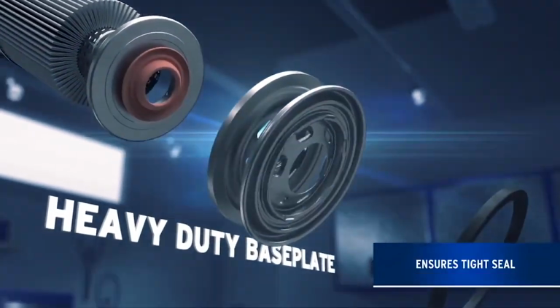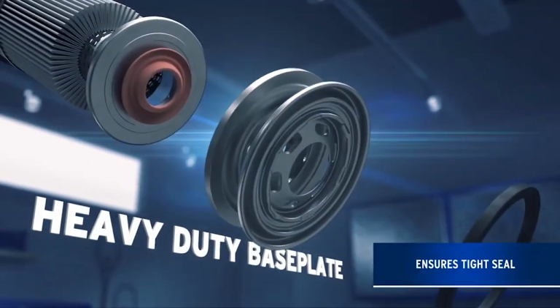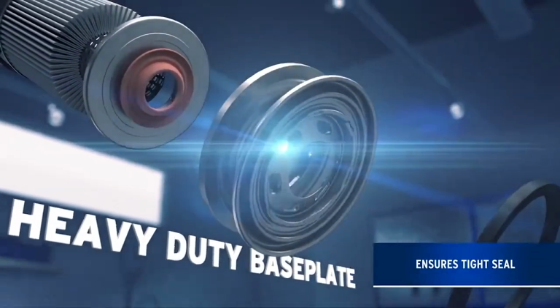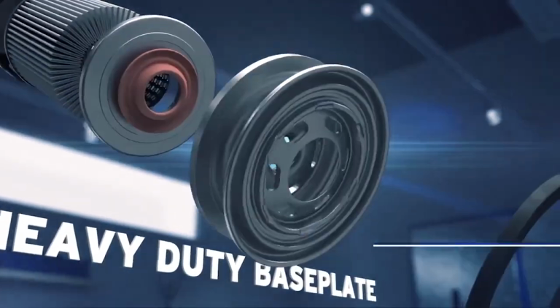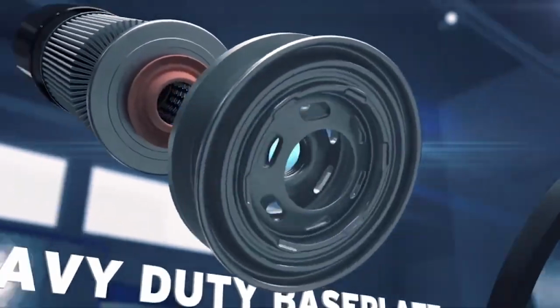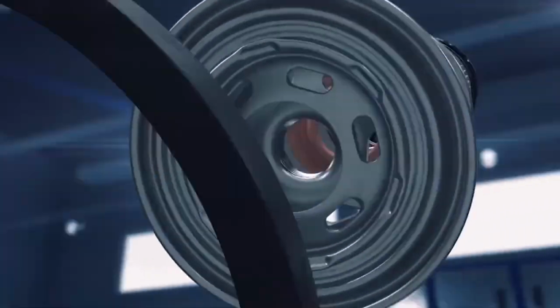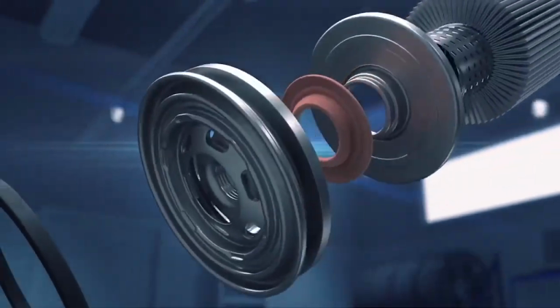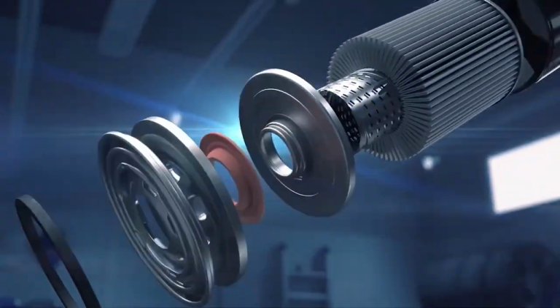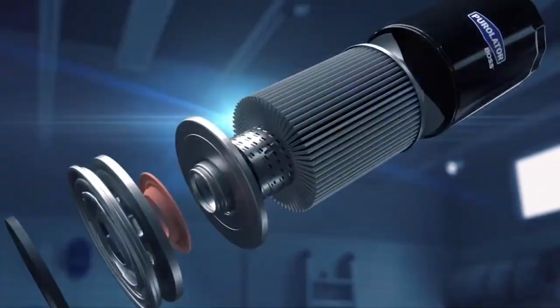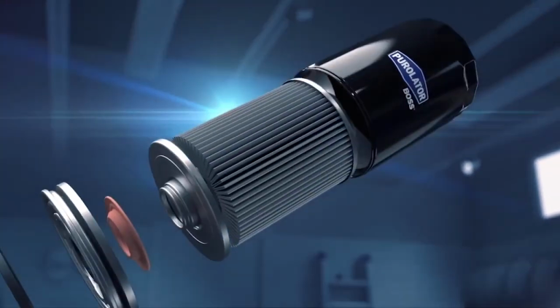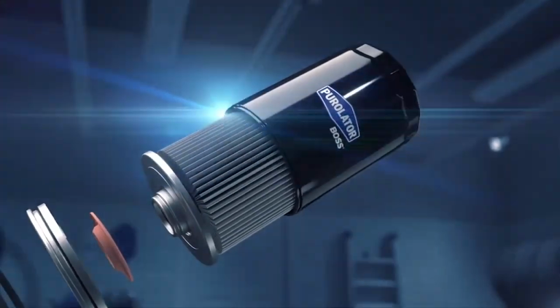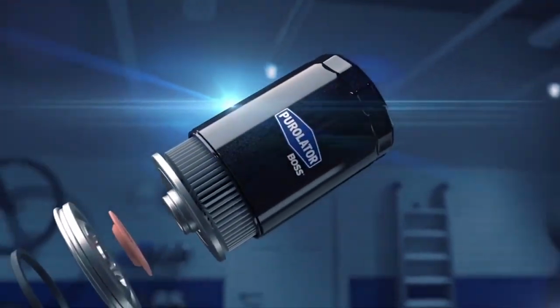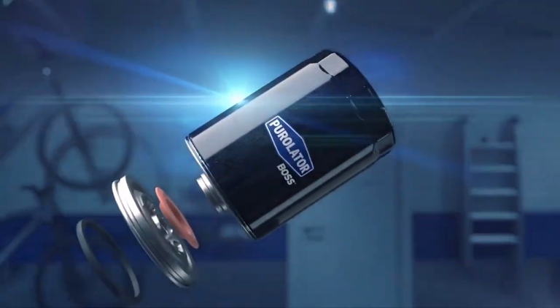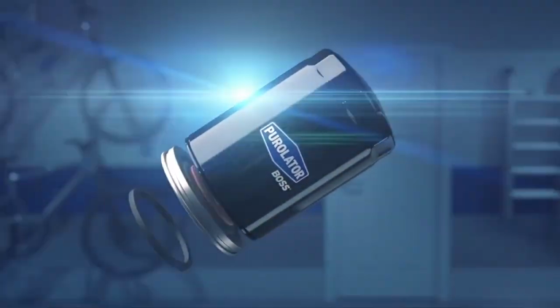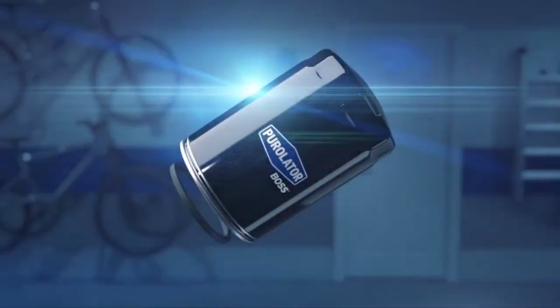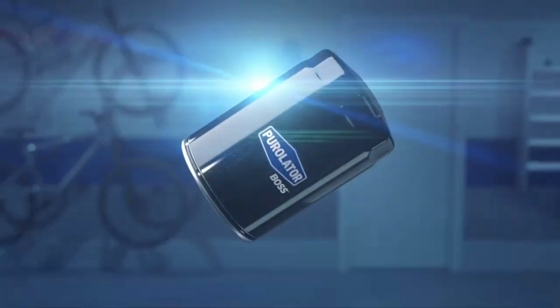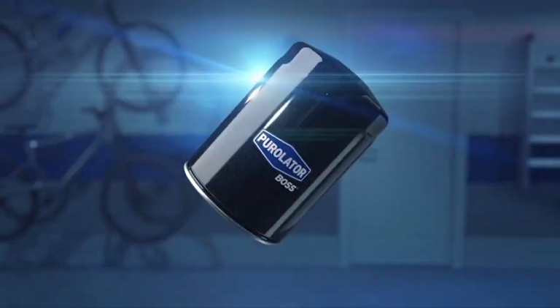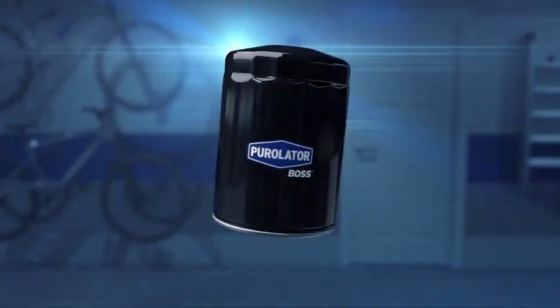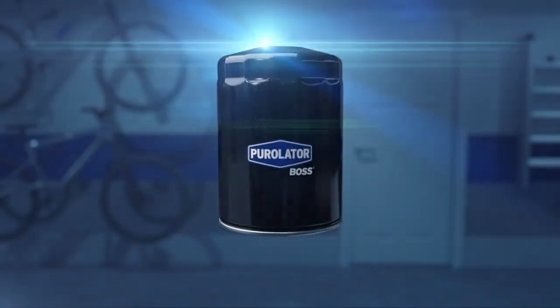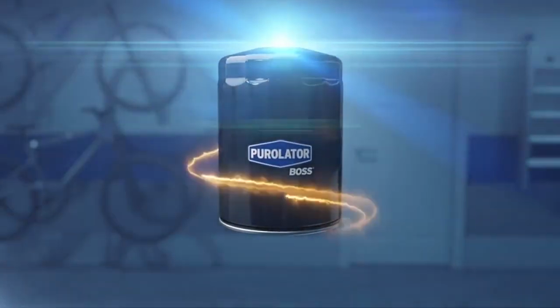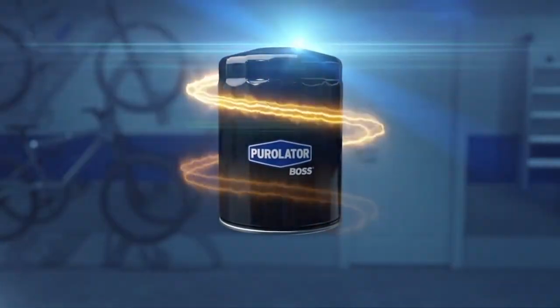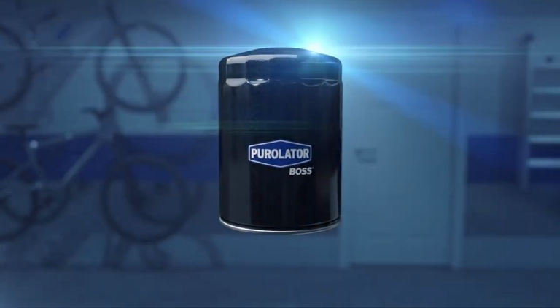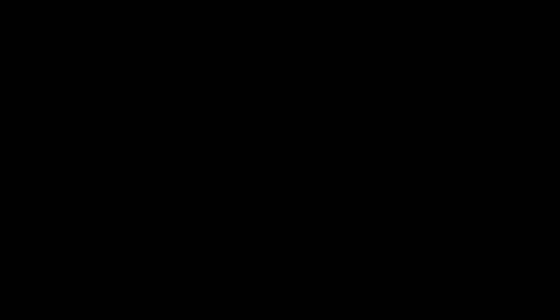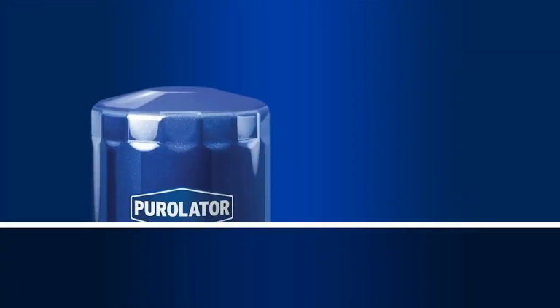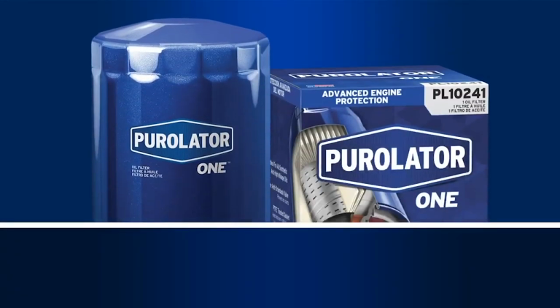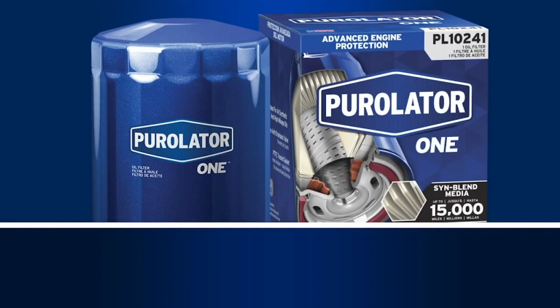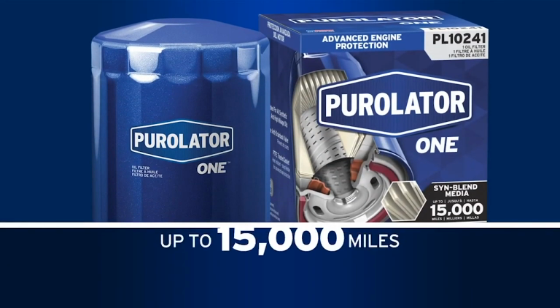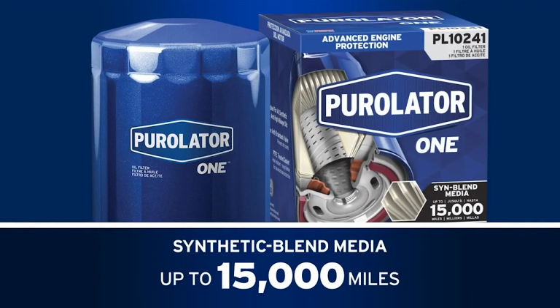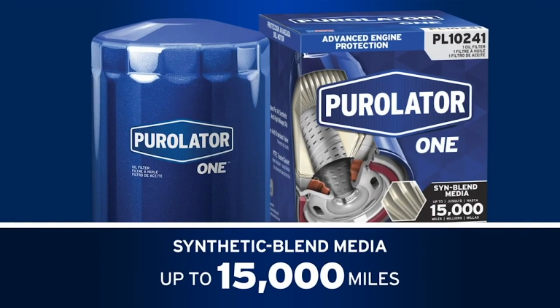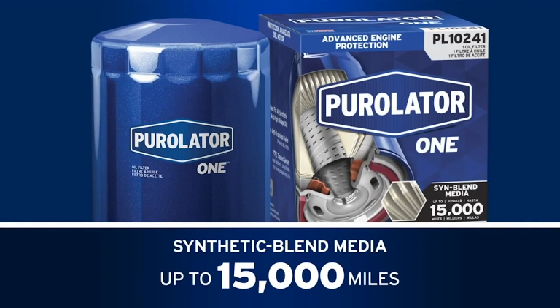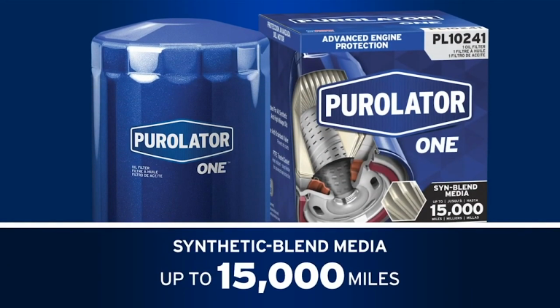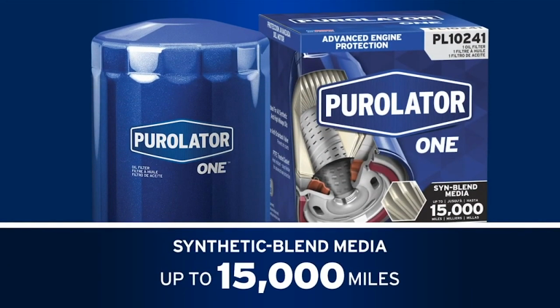The Purolator Boss filter covers the full gamut of routine and severe driving situations, including frequent towing and hauling and extreme environment driving.